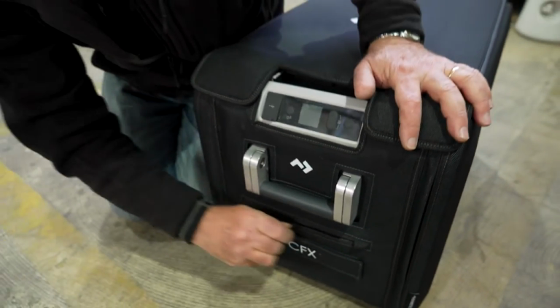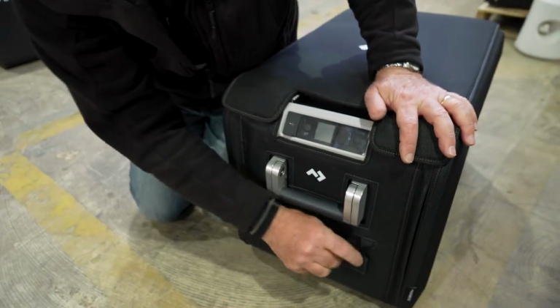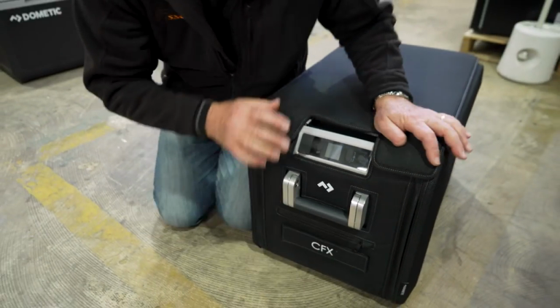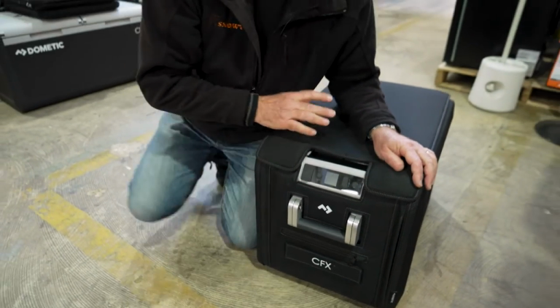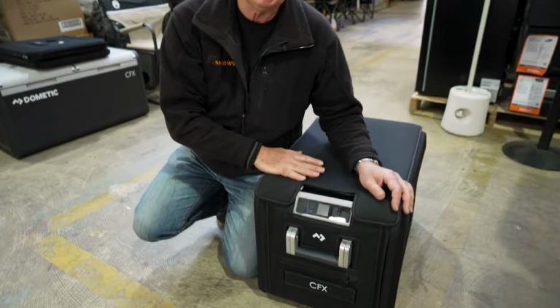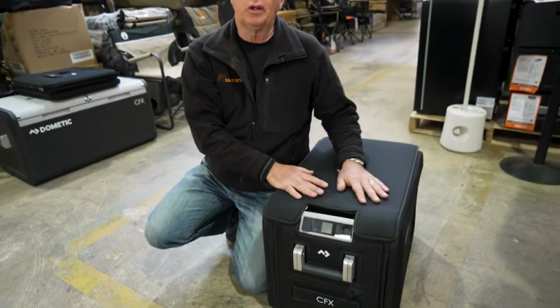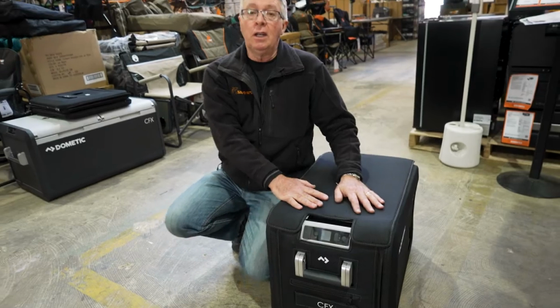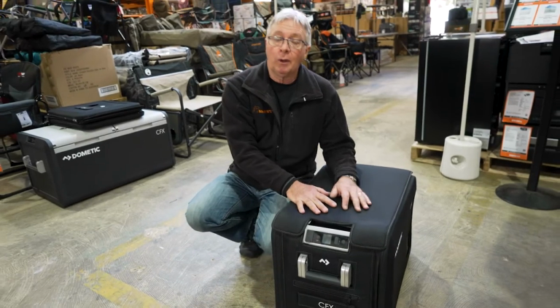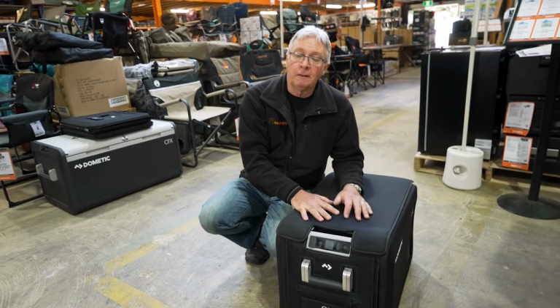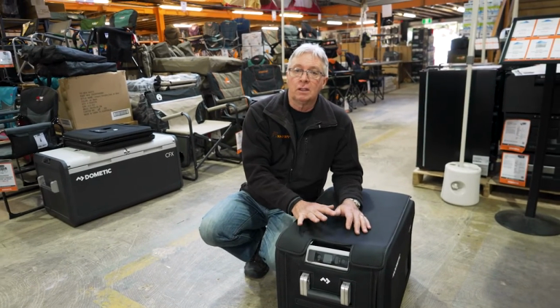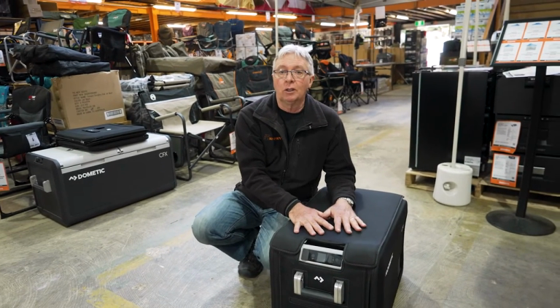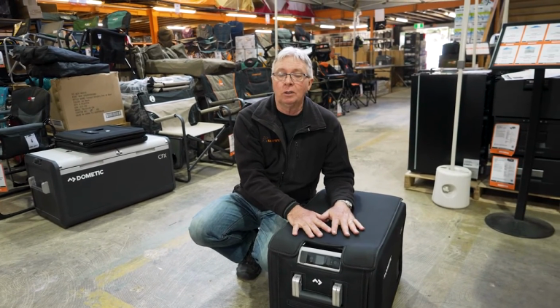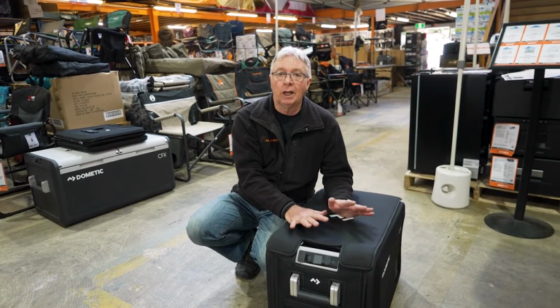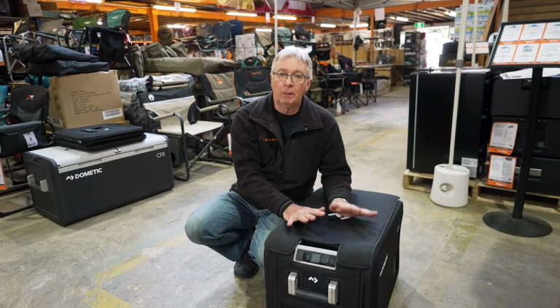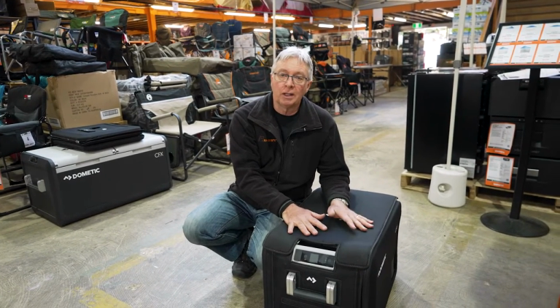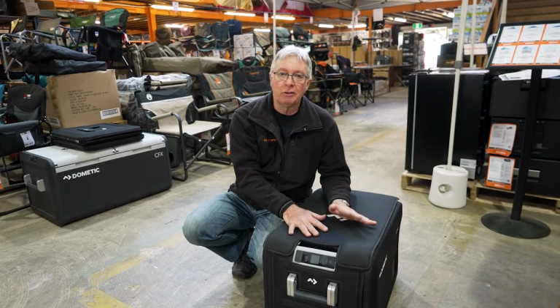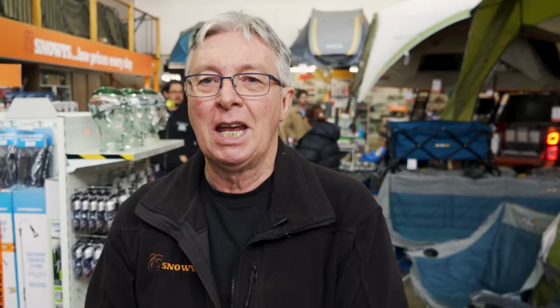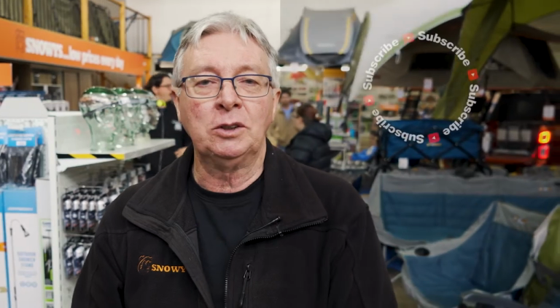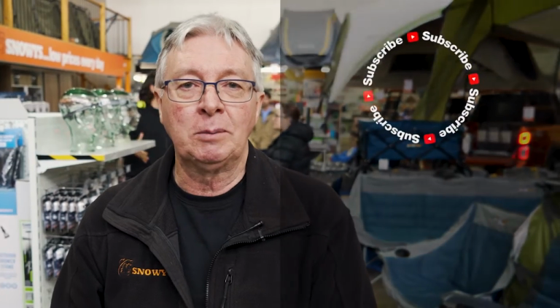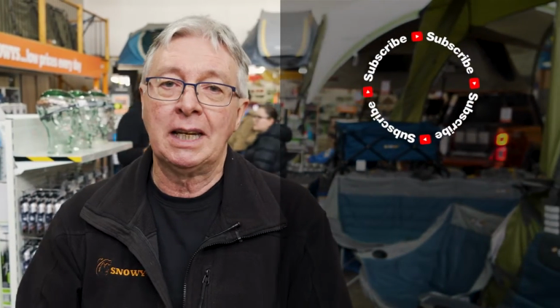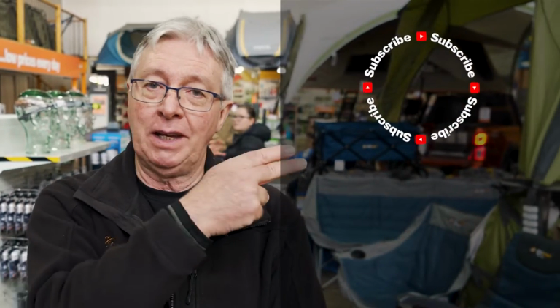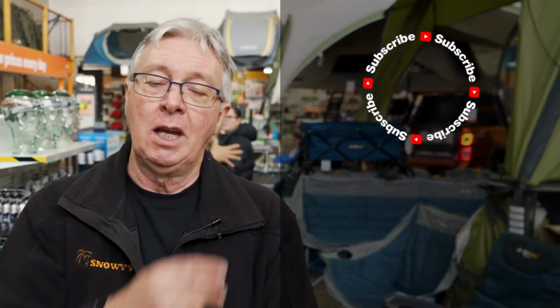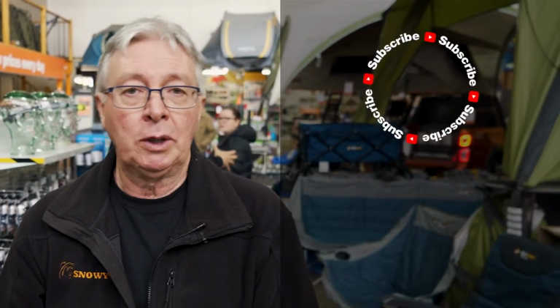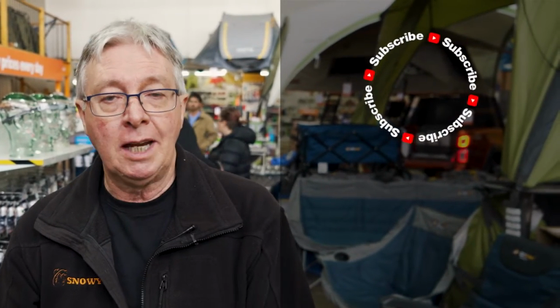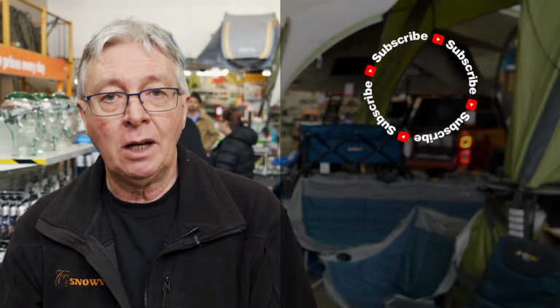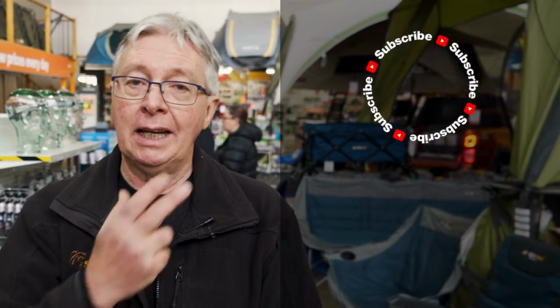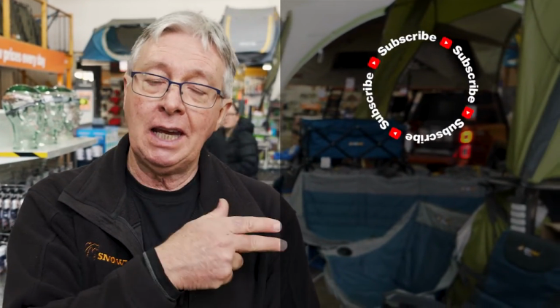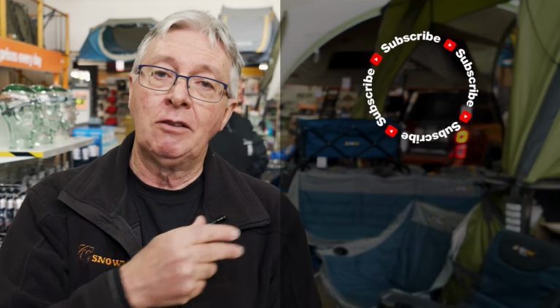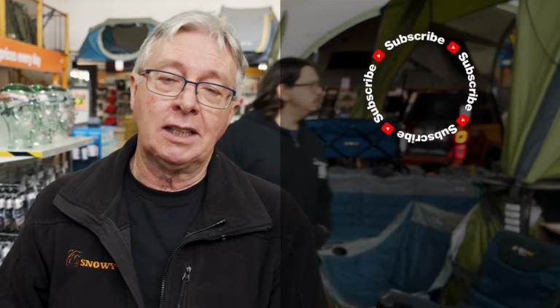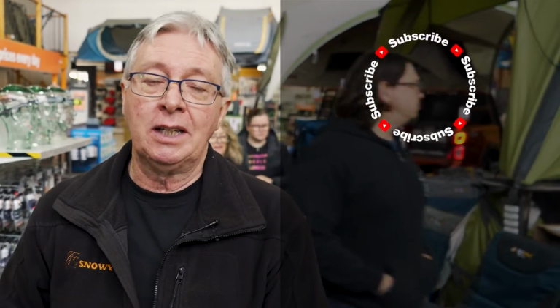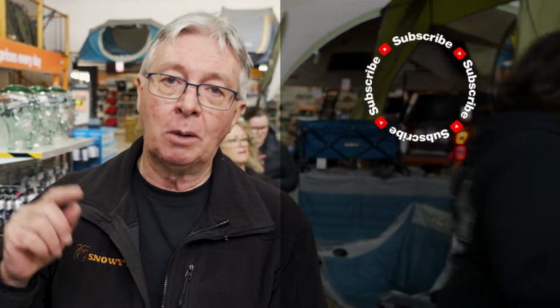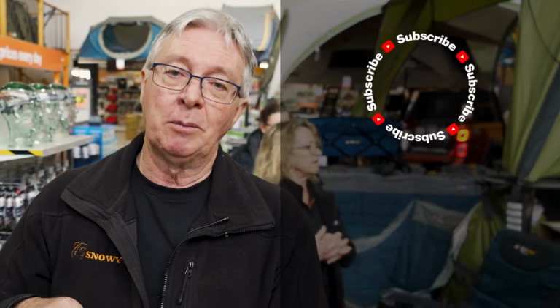If you want to find out anything more about this or any other products, go to our website, Snowys.com.au, where we have the lowest prices every day. If you want to subscribe to Snowys, click over here. If you want to watch any more videos, click over here. If you want to ask a question, leave a comment down below.